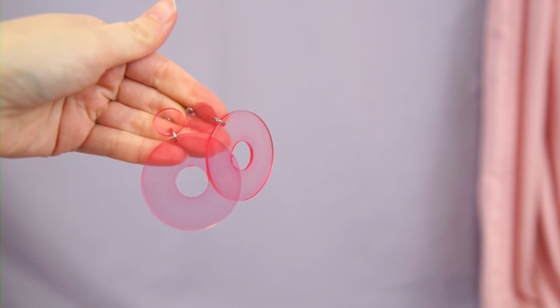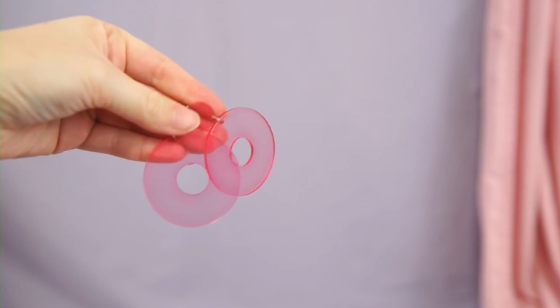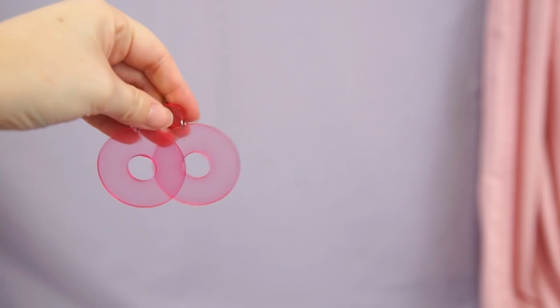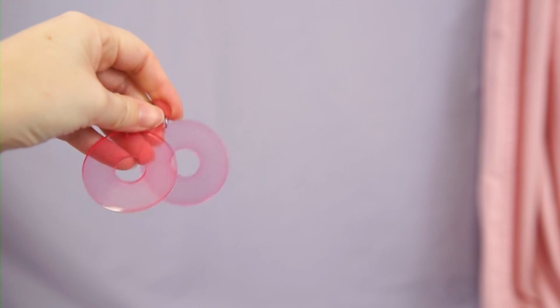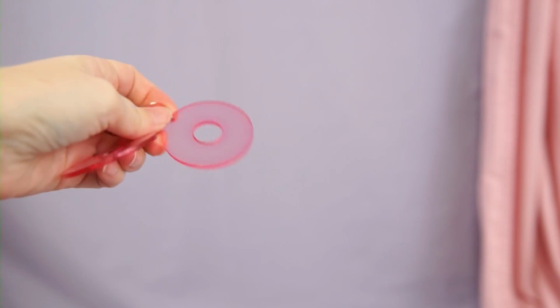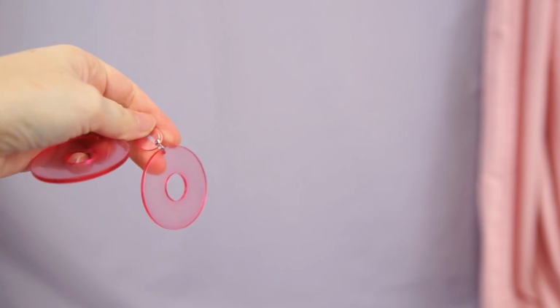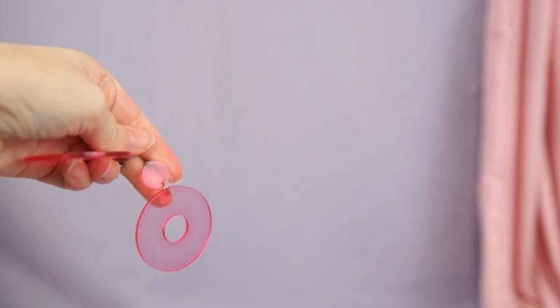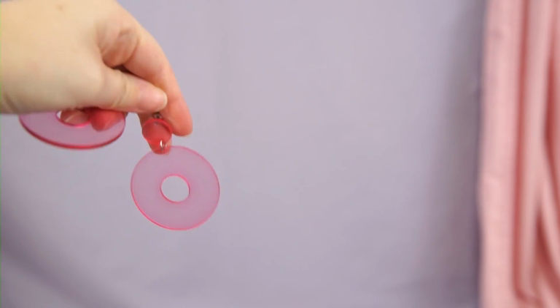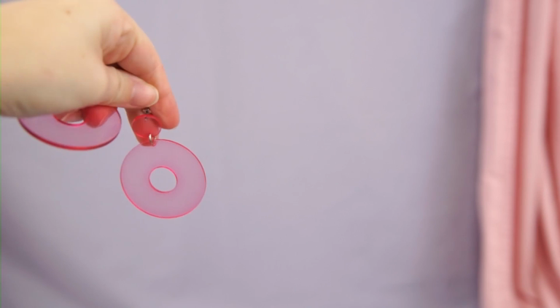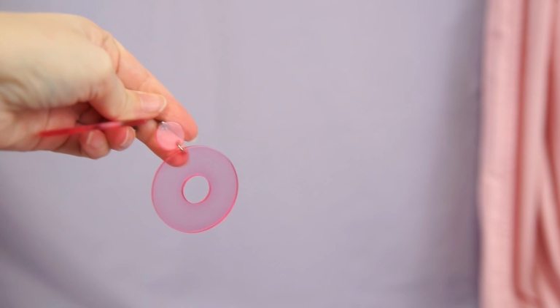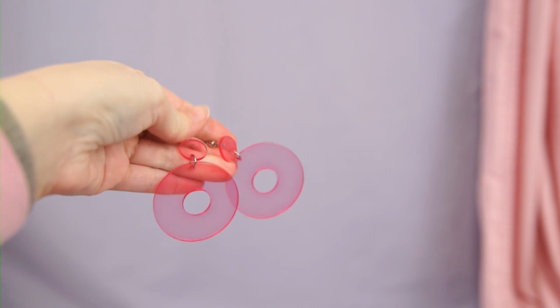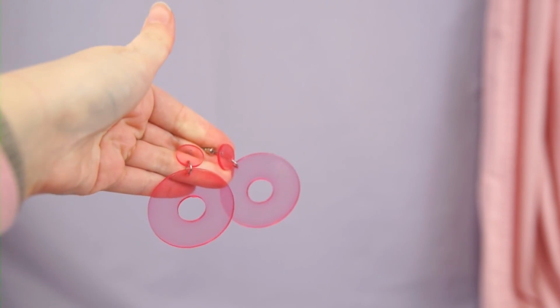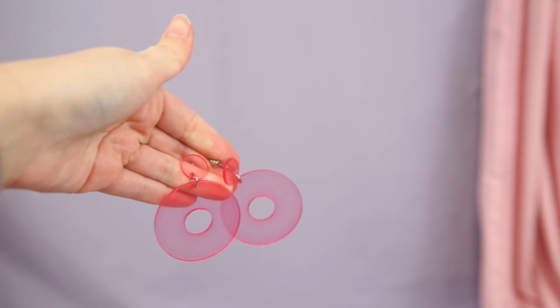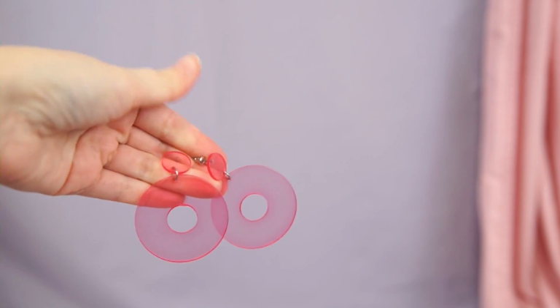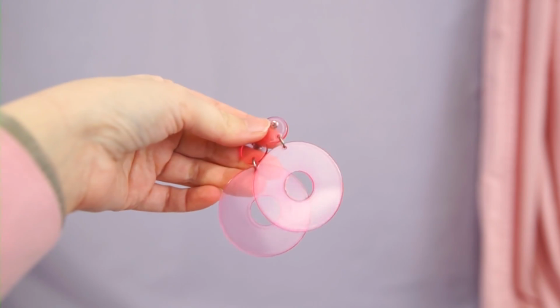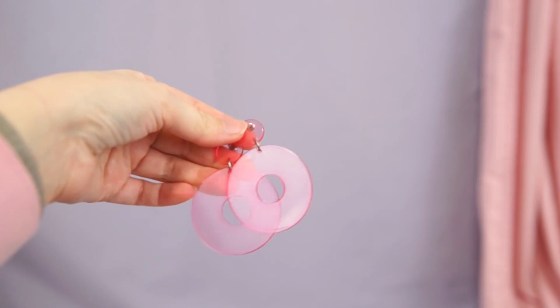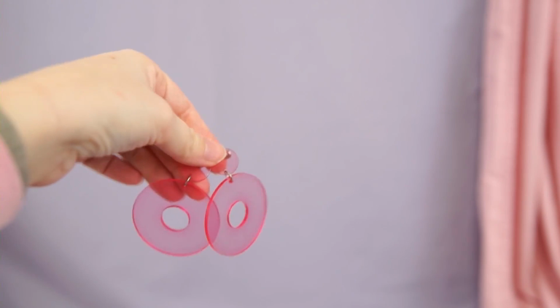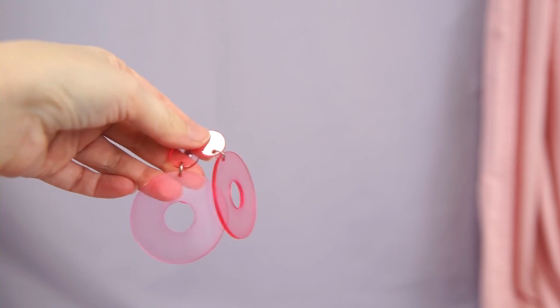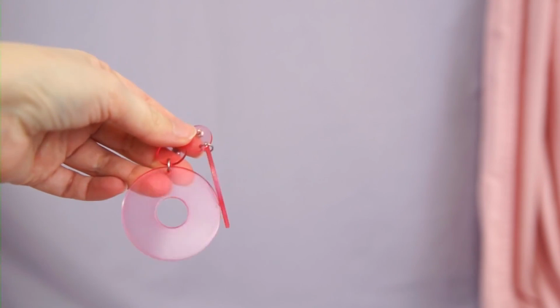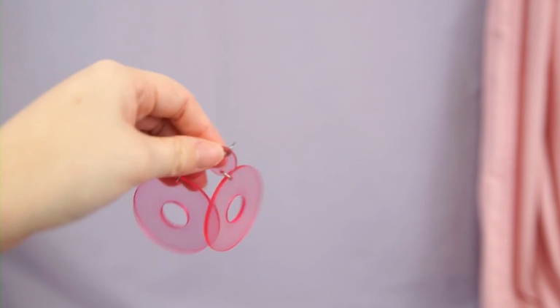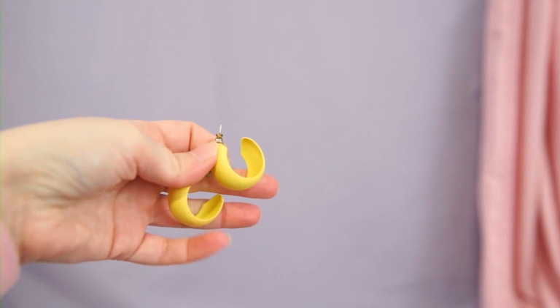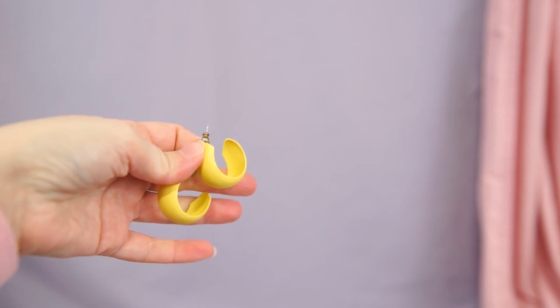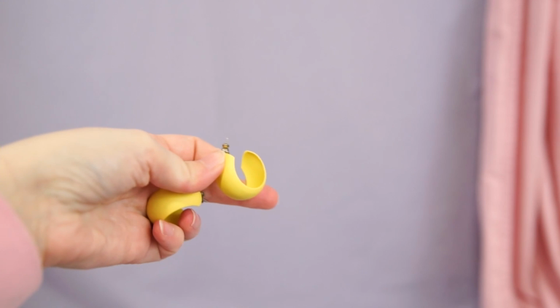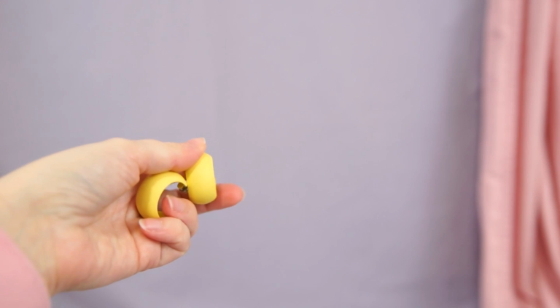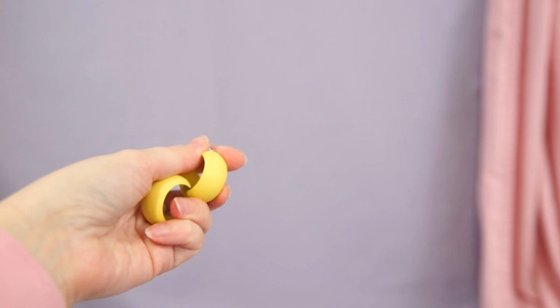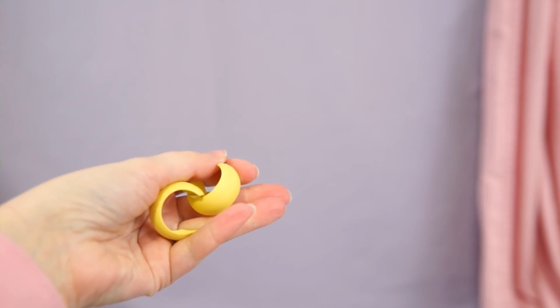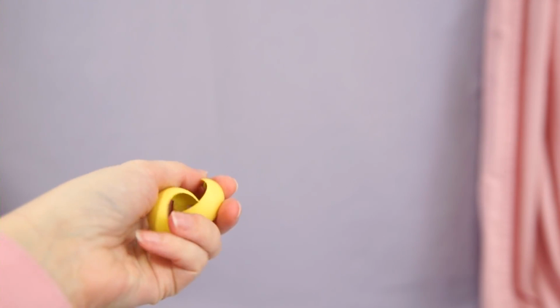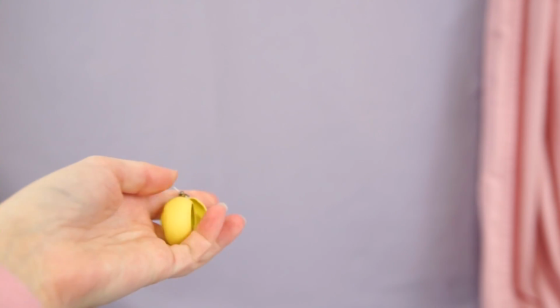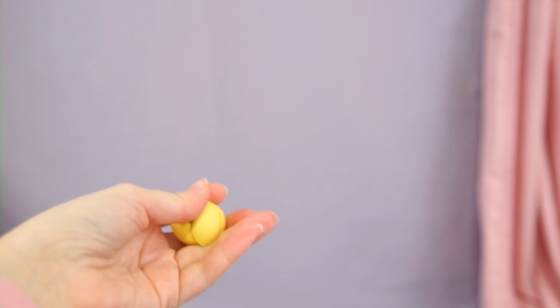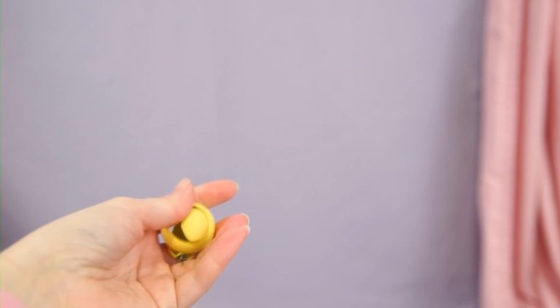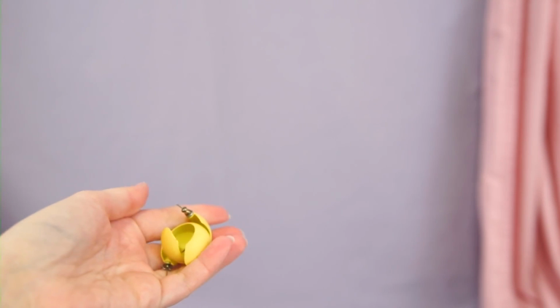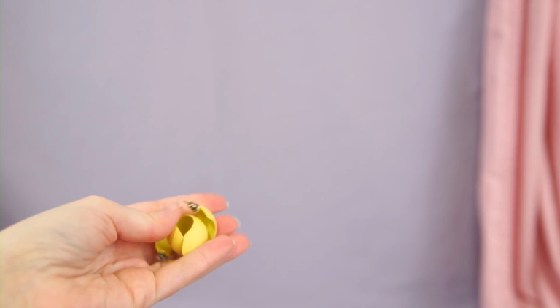Next I have these earrings from Target. I bought them because they were very like 60s mod deco and I kind of like them, but they're just not quite right. I think these I'm going to declutter.